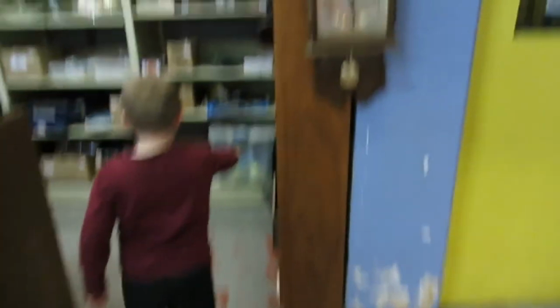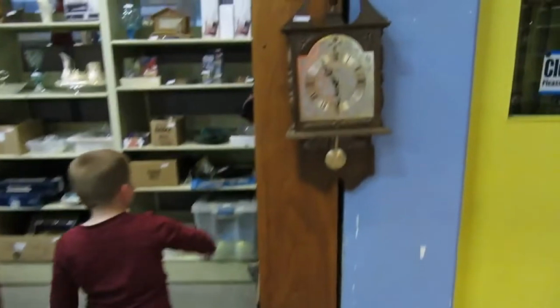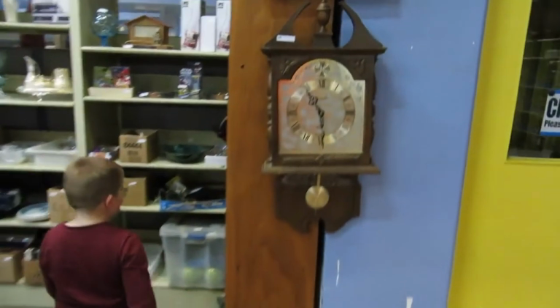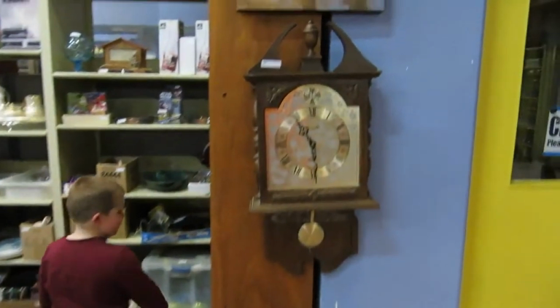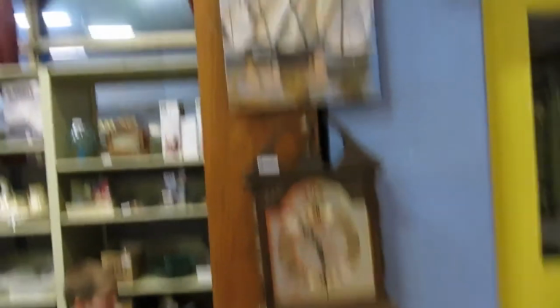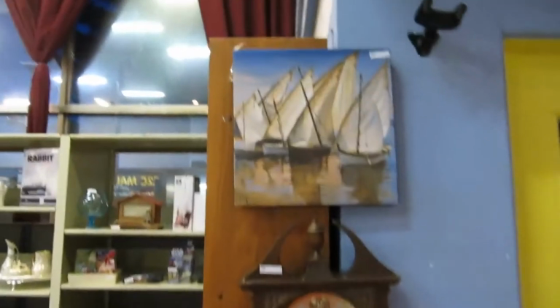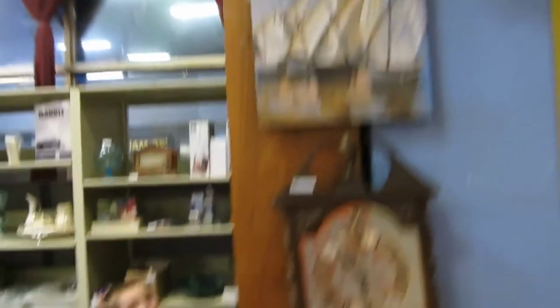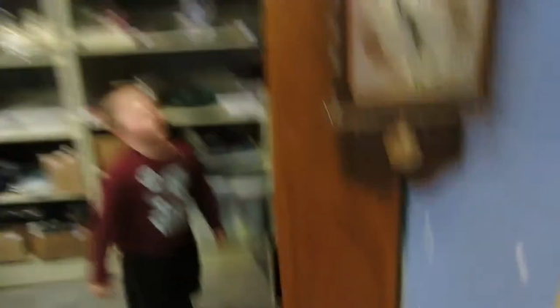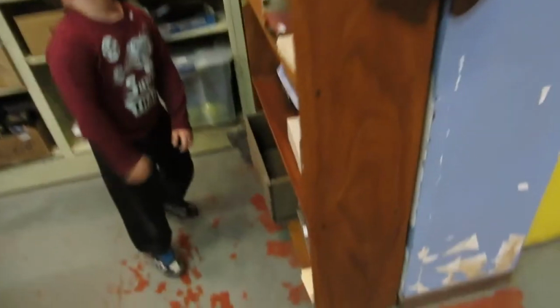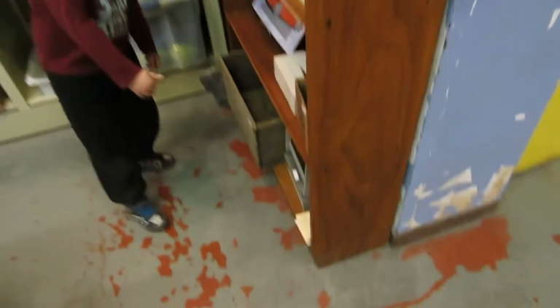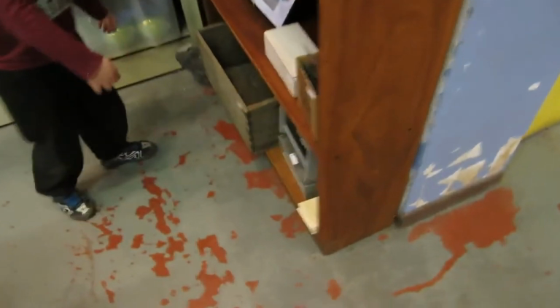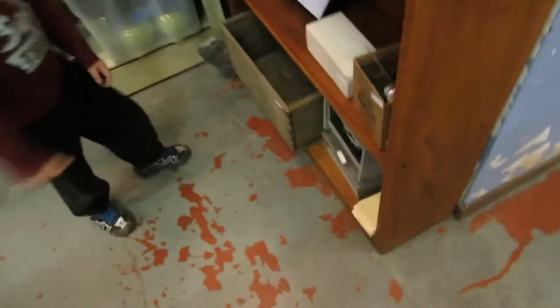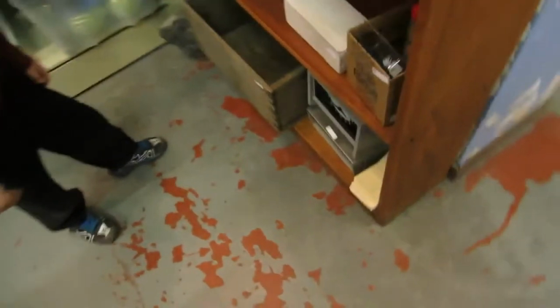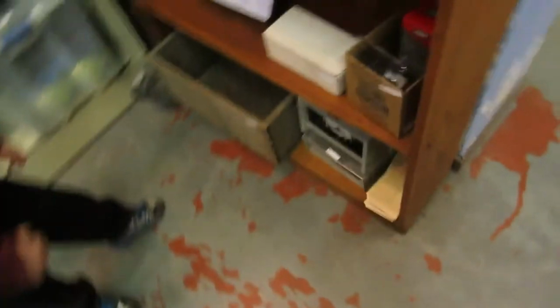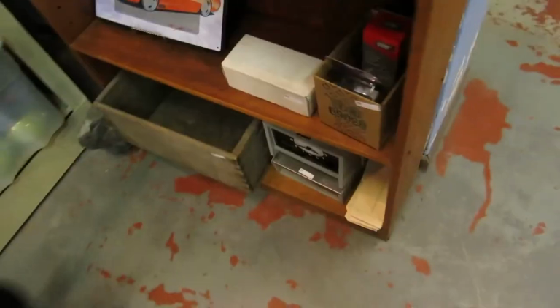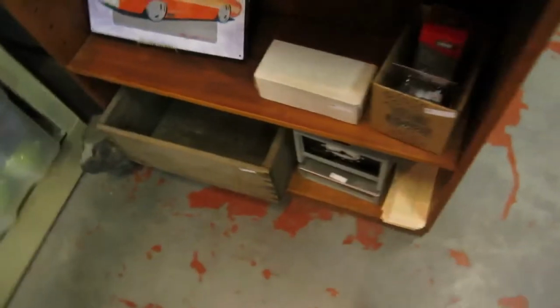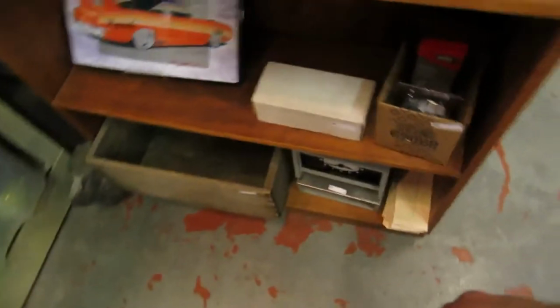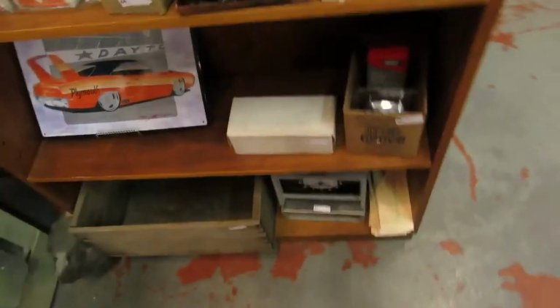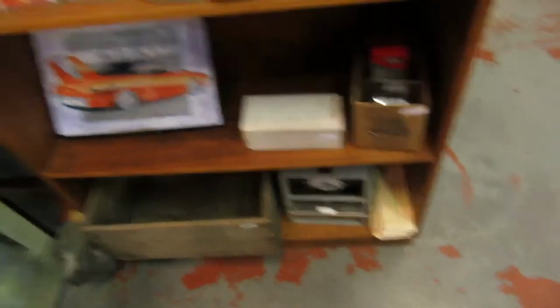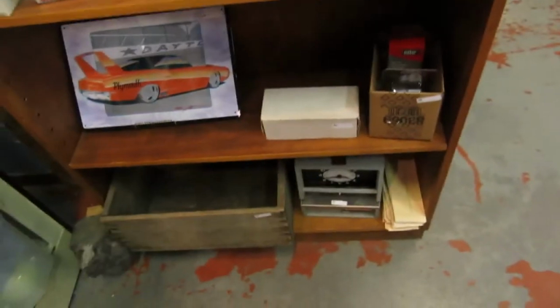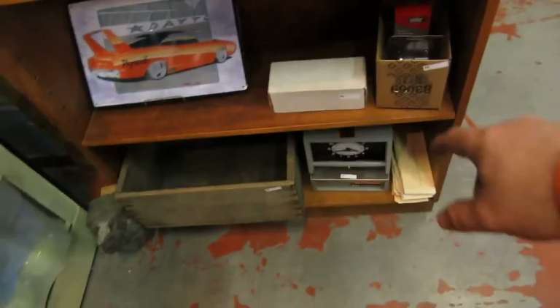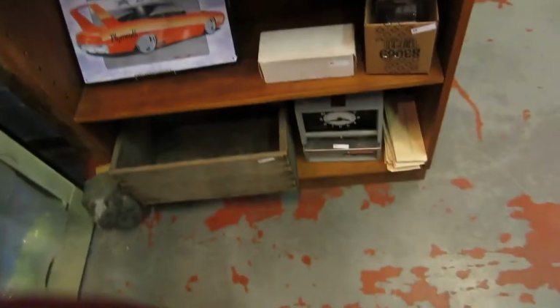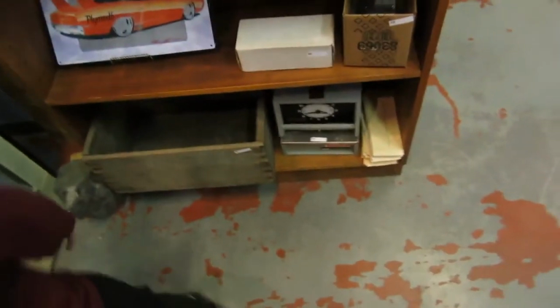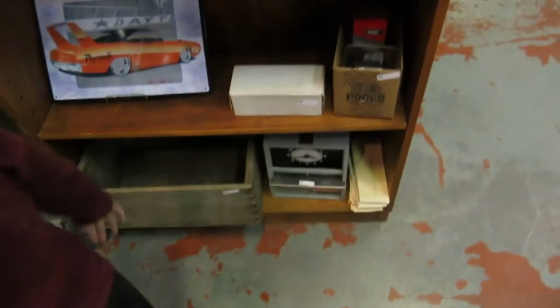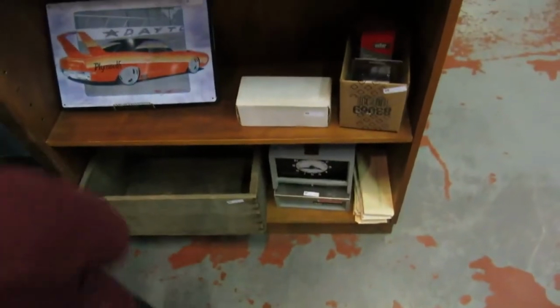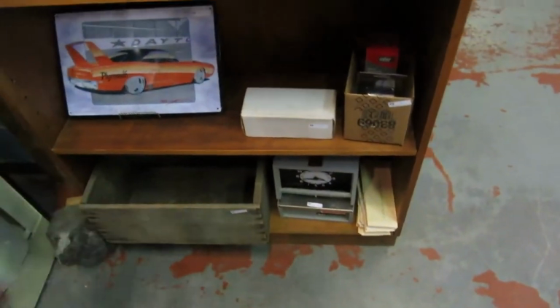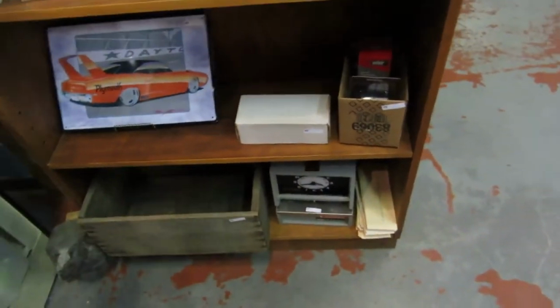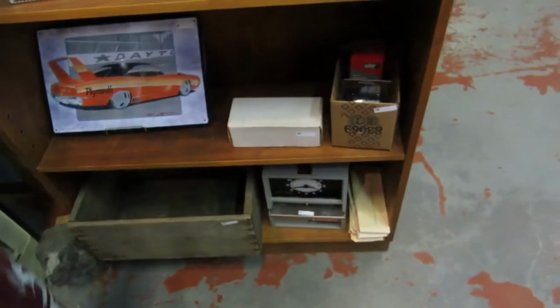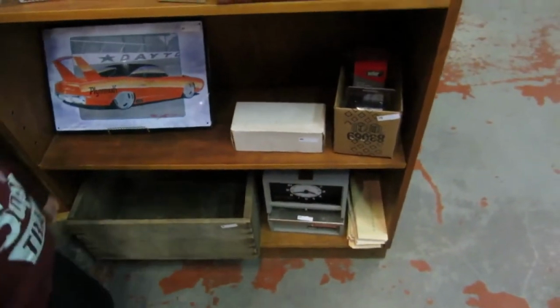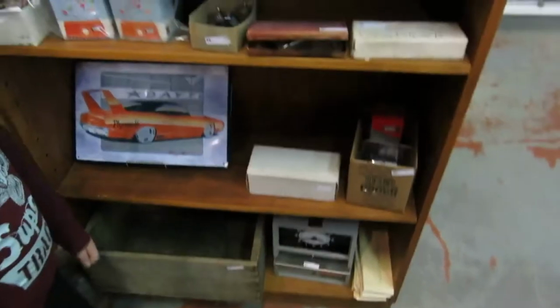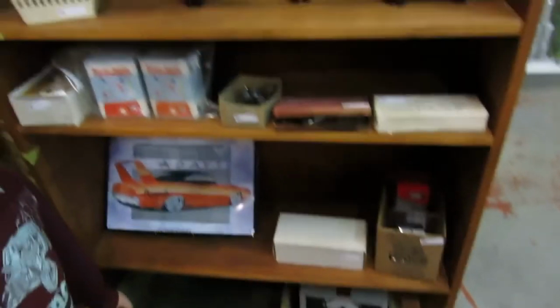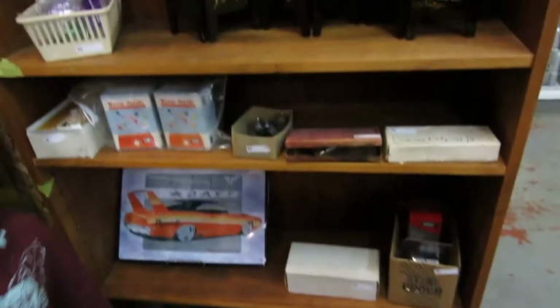So we have a clock, a sailboat picture, a pop crate it looks like, a time clock. We should make Daniel use that so he can punch in and out. Hockey cards.